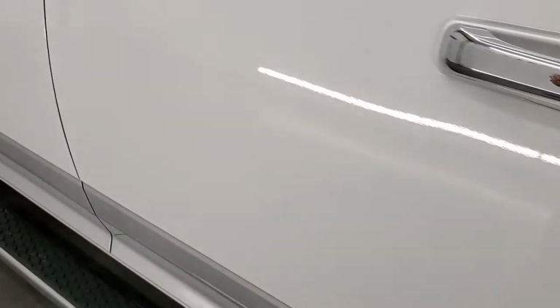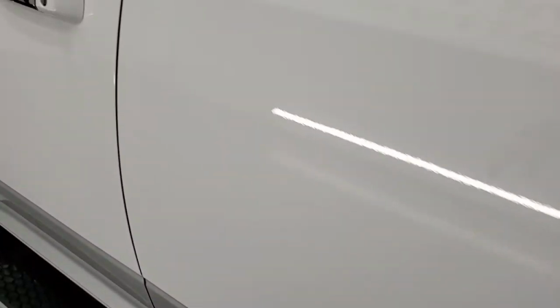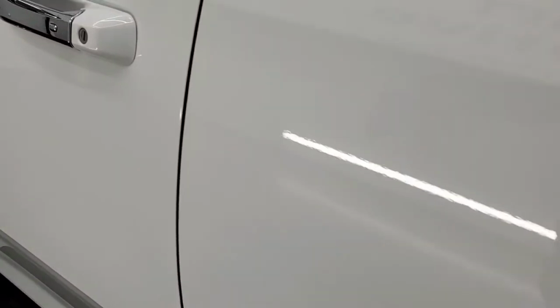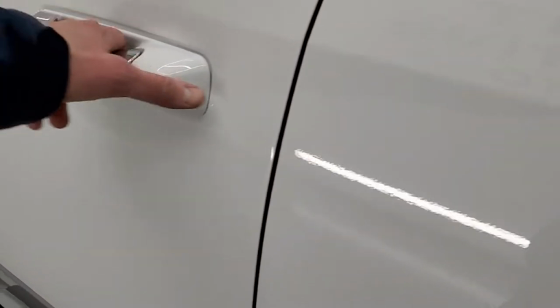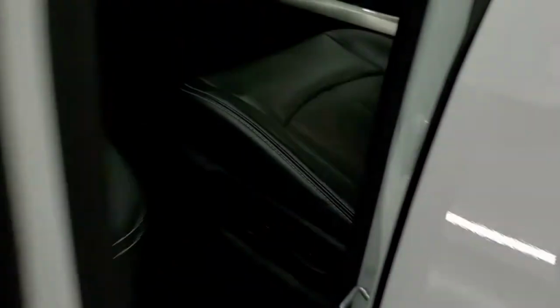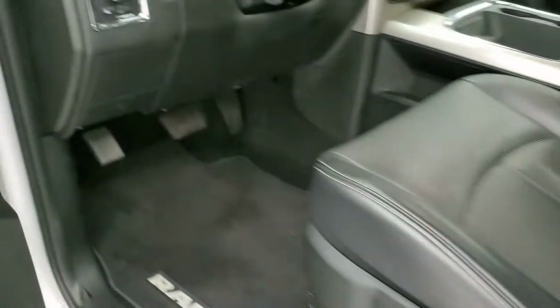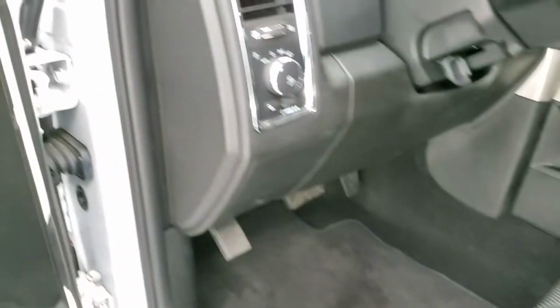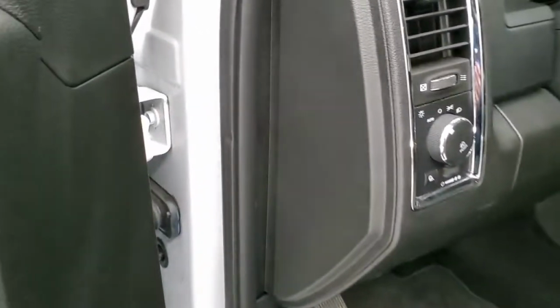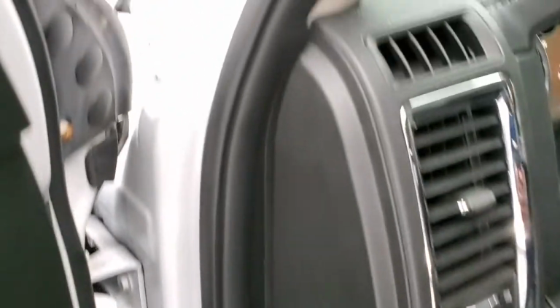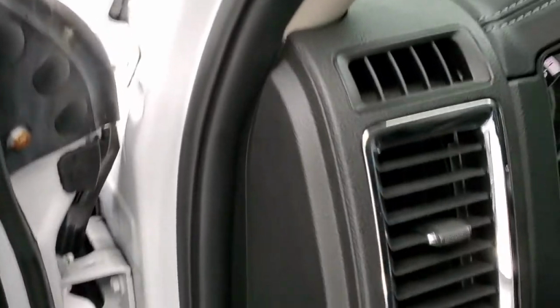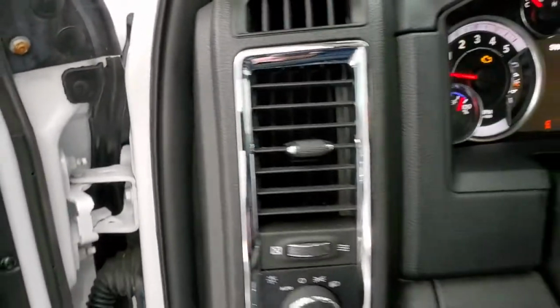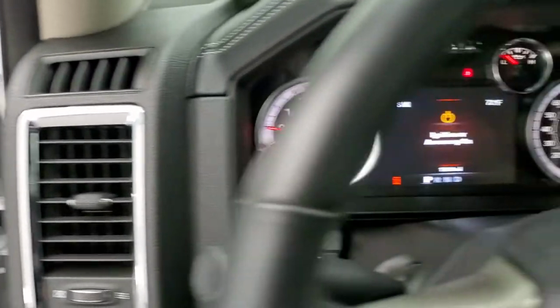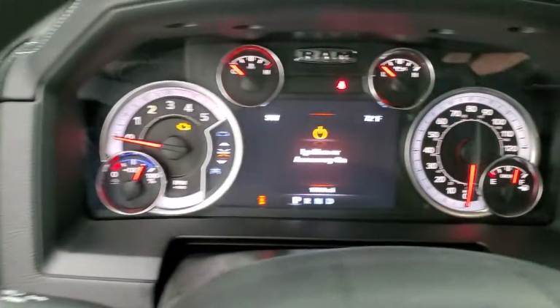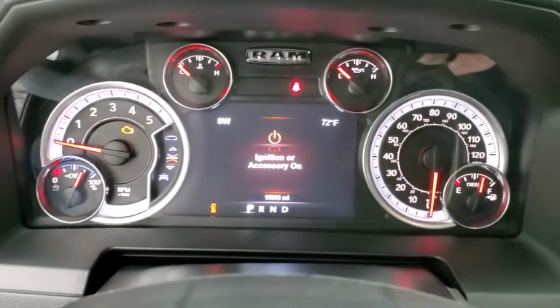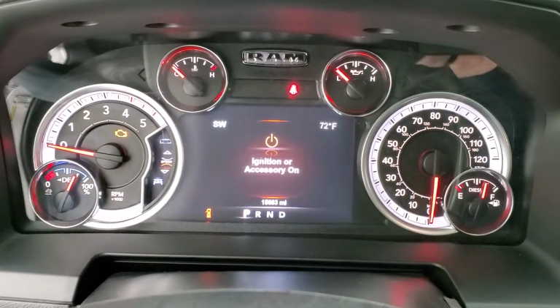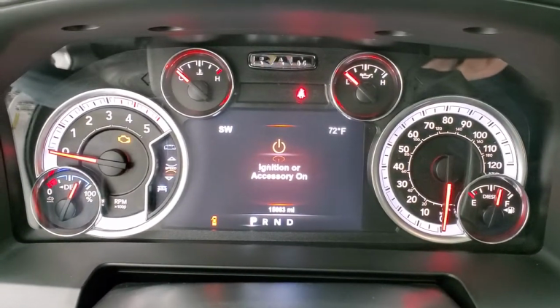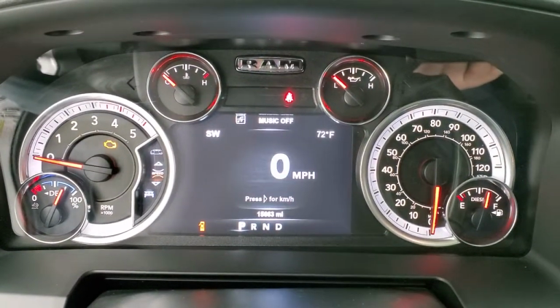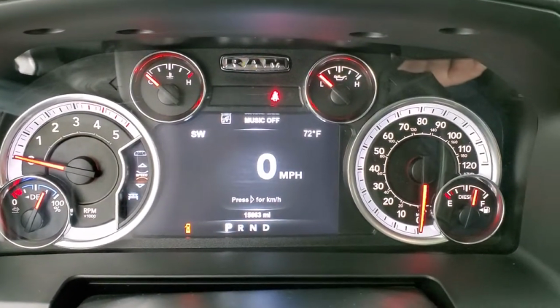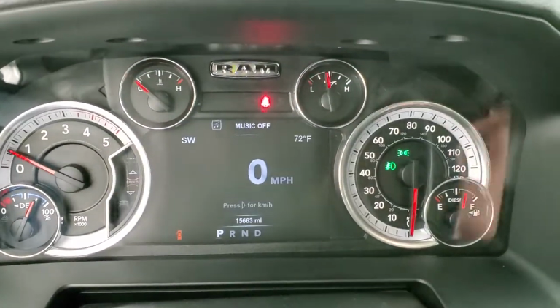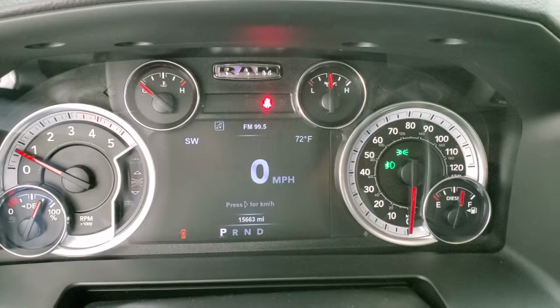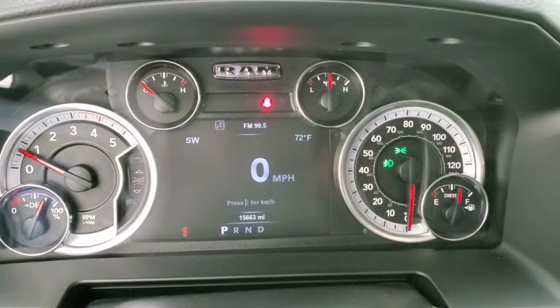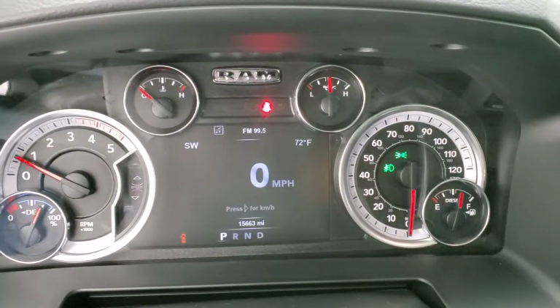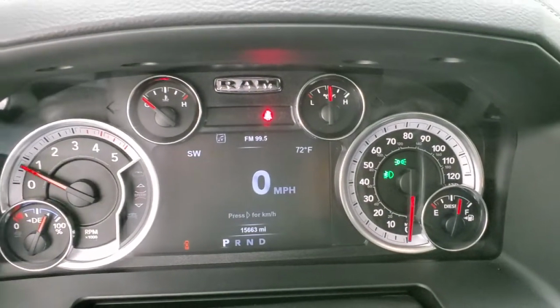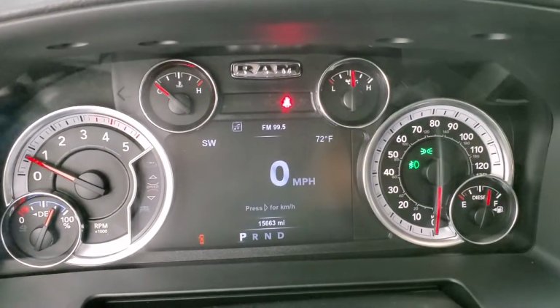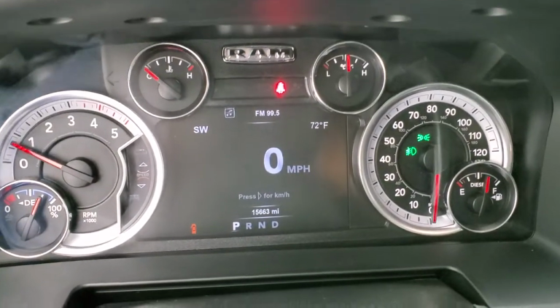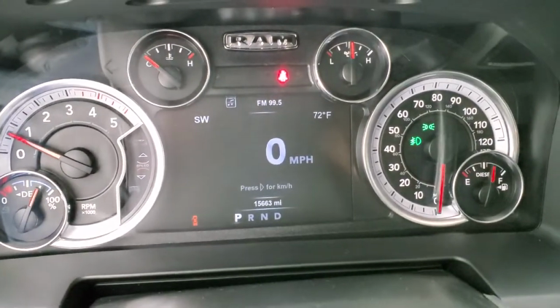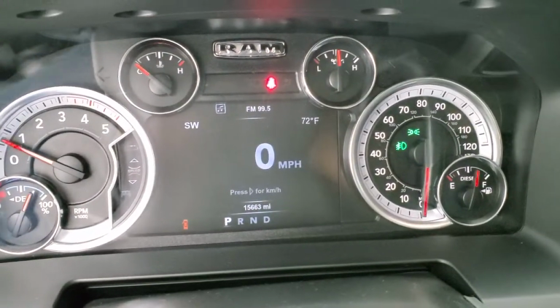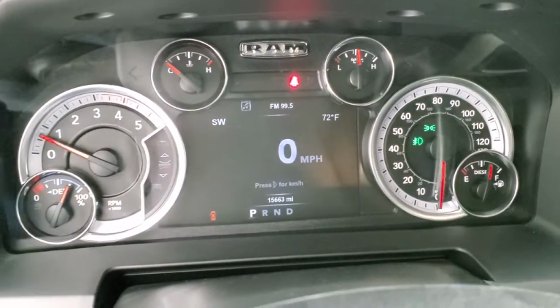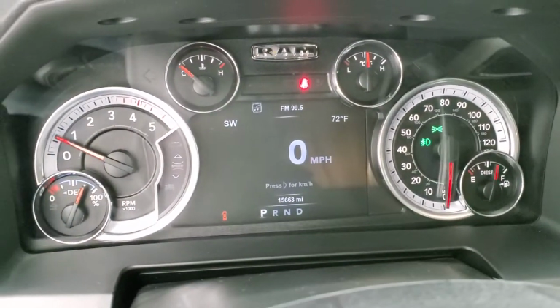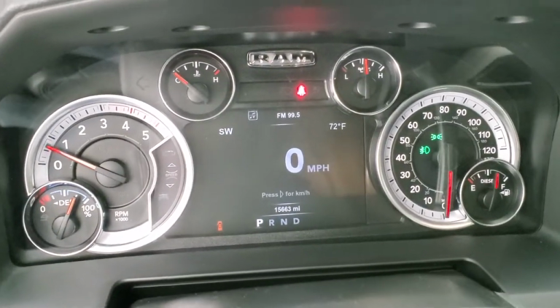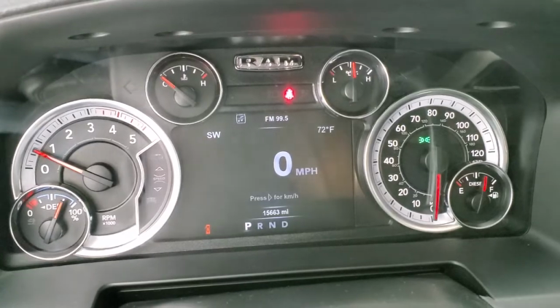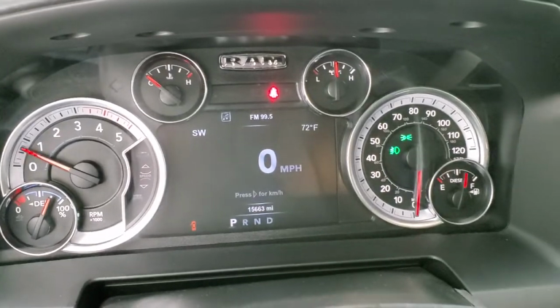I really didn't see a single imperfection on this truck — it's very nice all the way around. We'll start it up here. Starts right up. No check engine lights or anything like that.